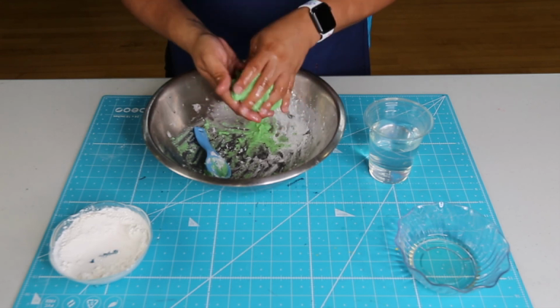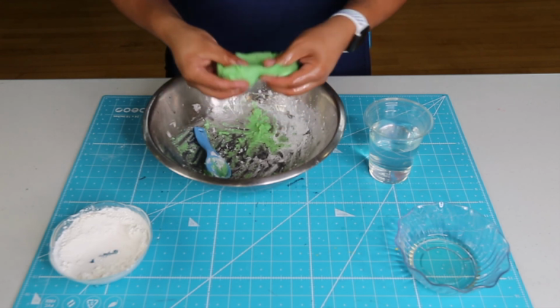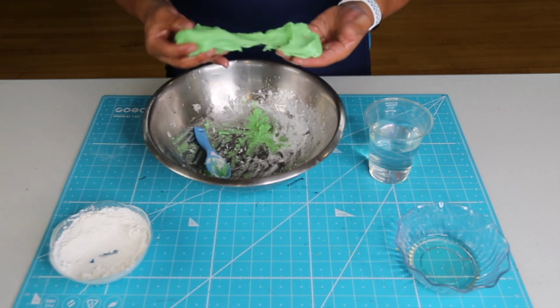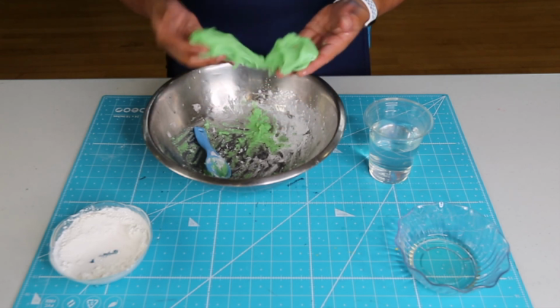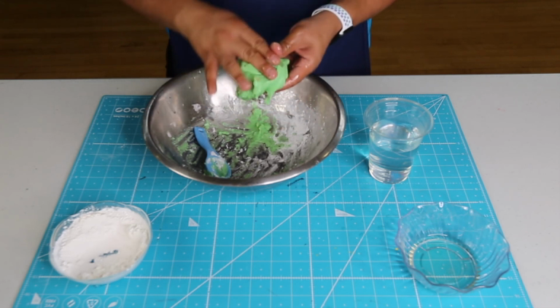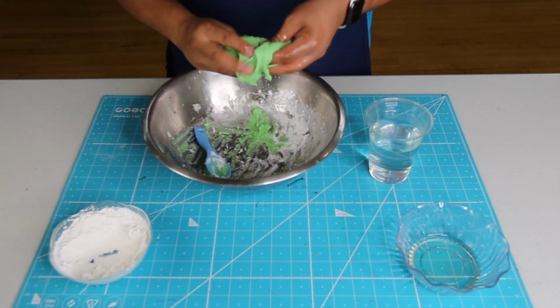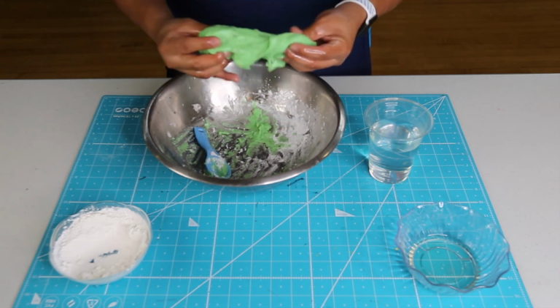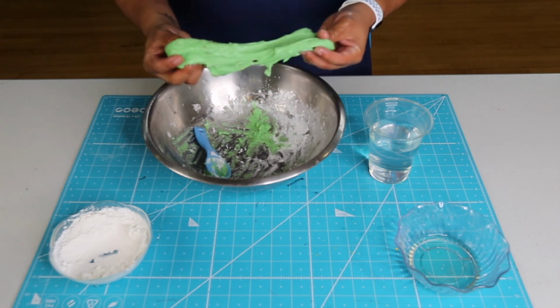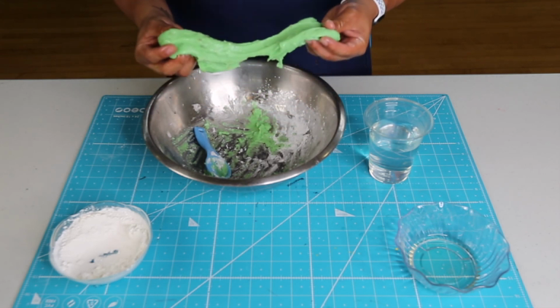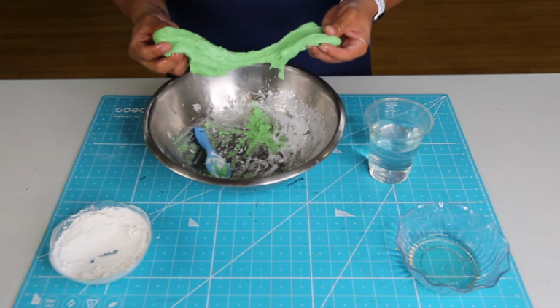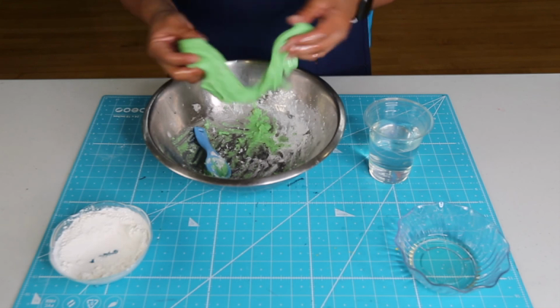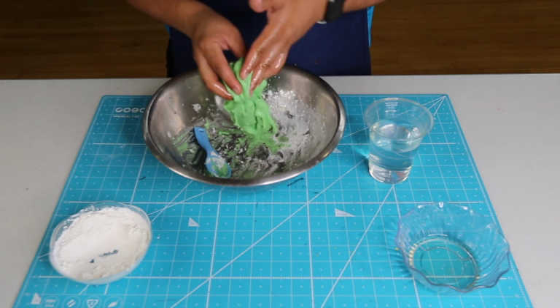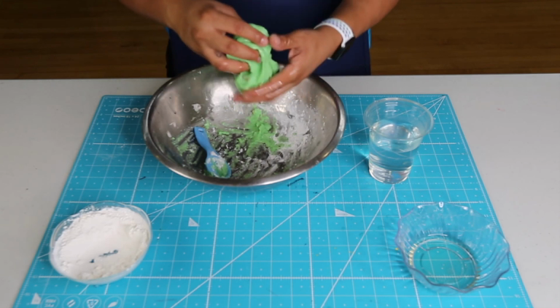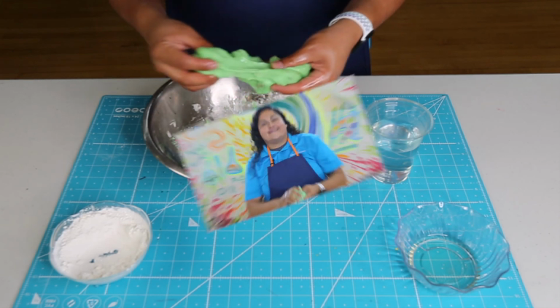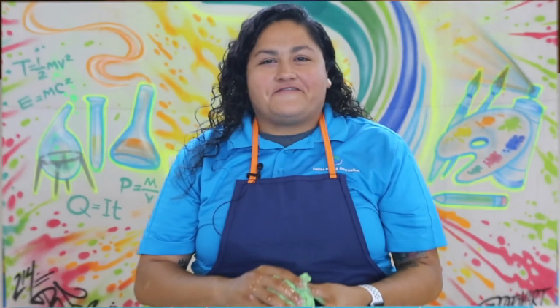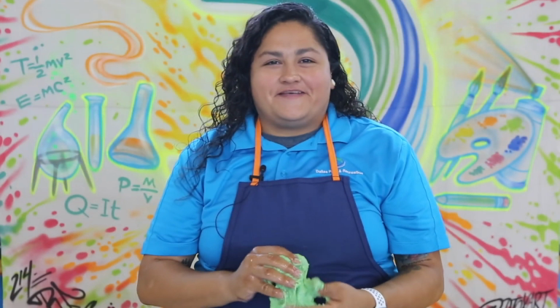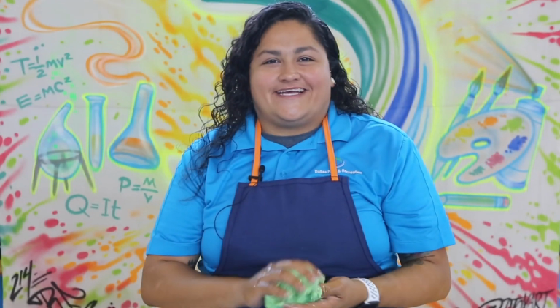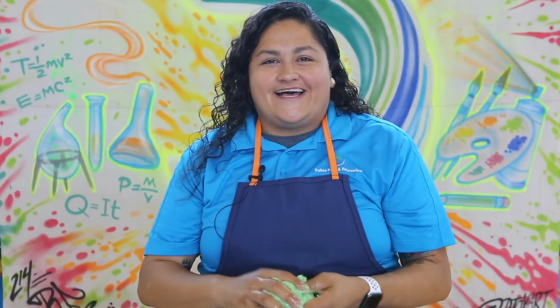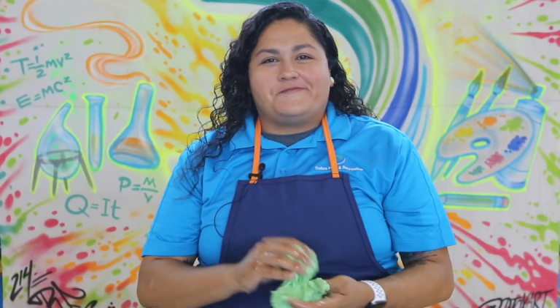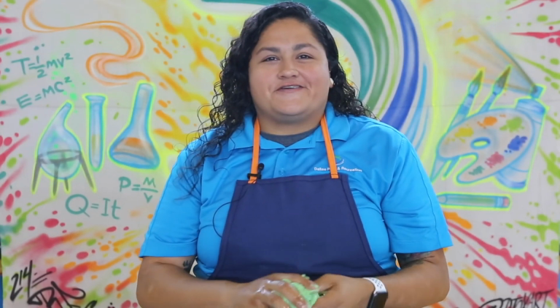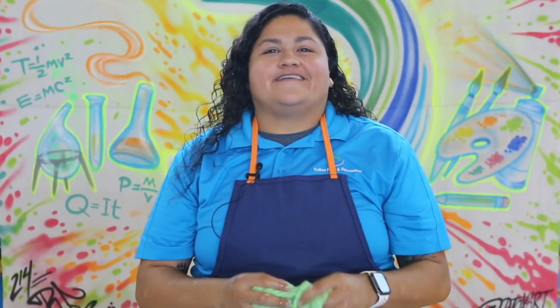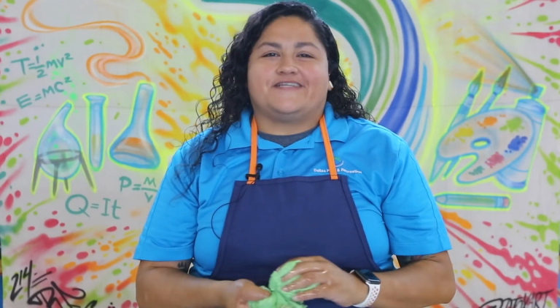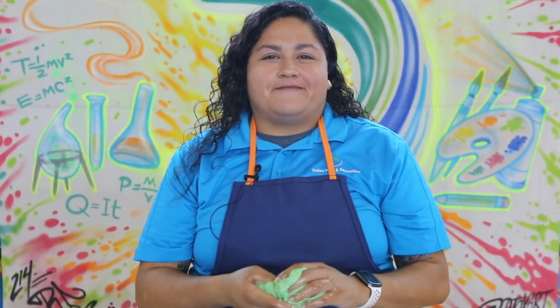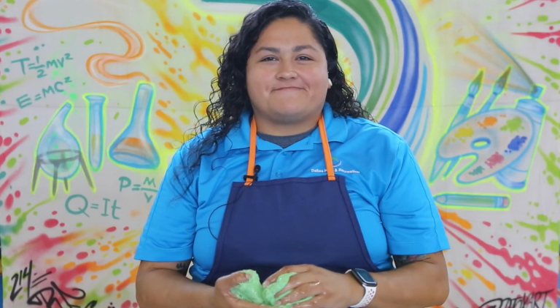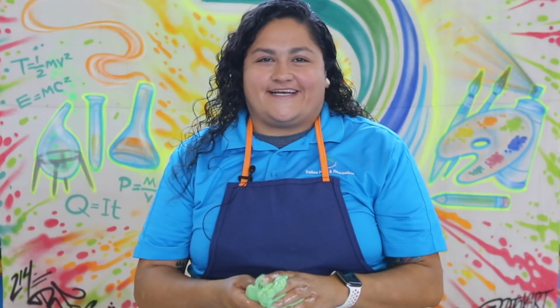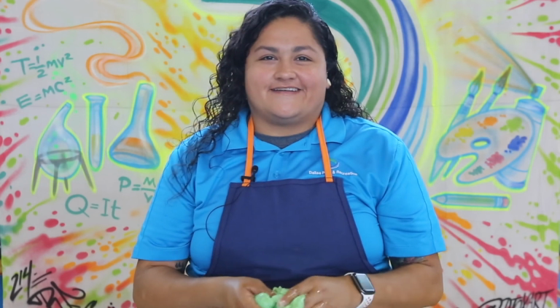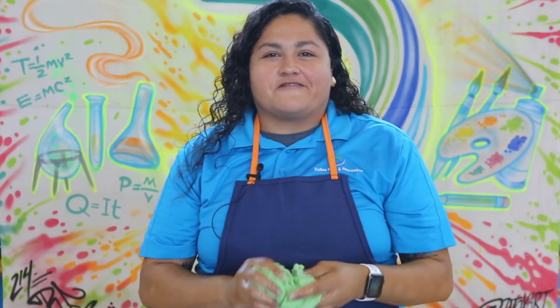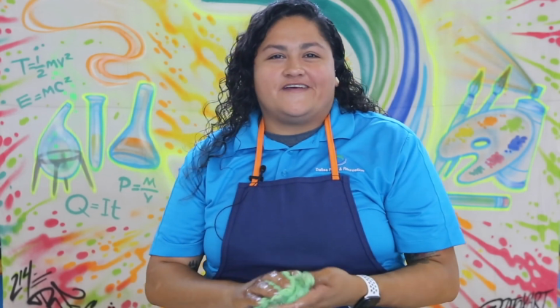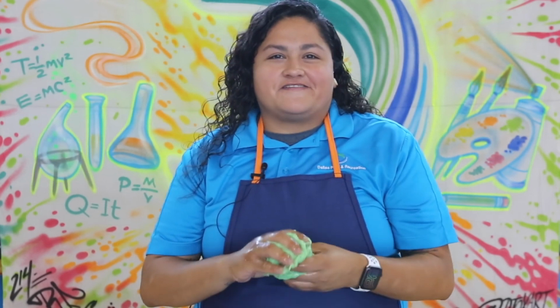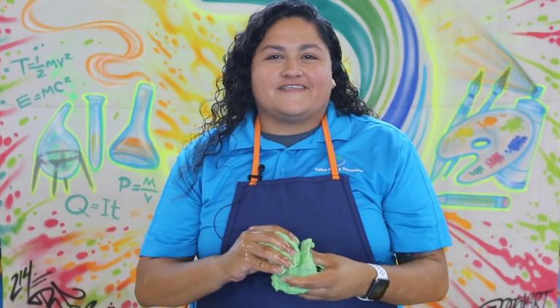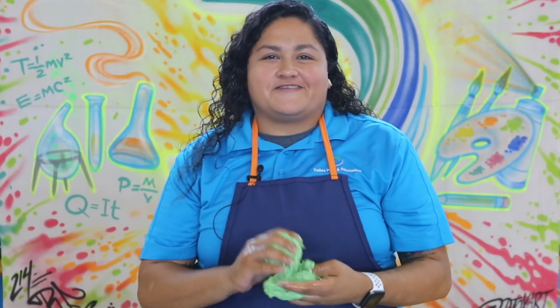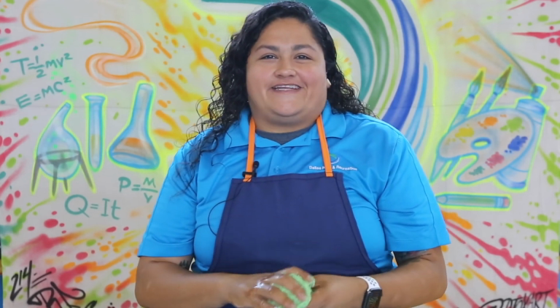And there you have it — pudding slime! Thank you for joining me today. I hope you enjoyed making the pudding slime just as much as I did. For more videos, follow us on social media.